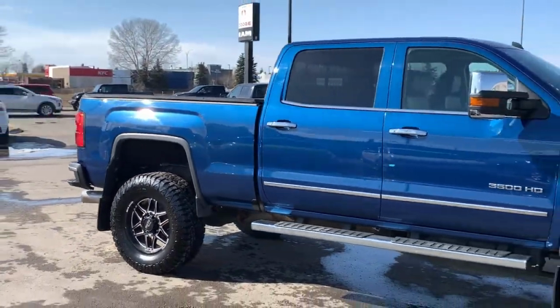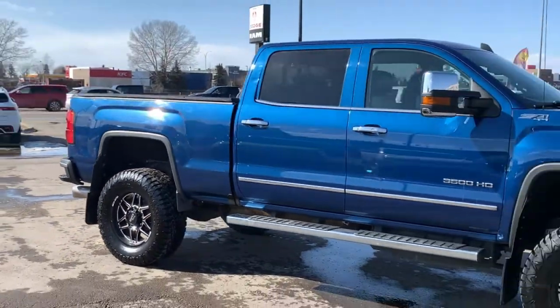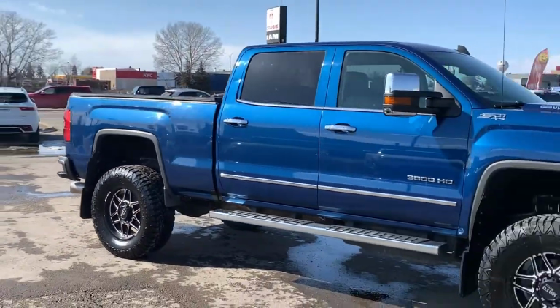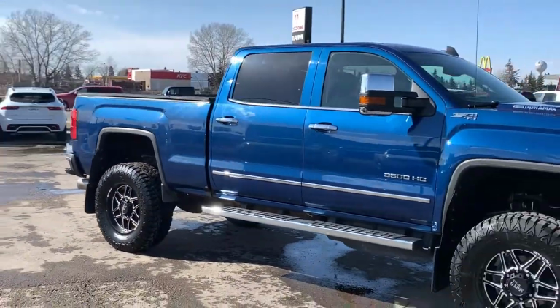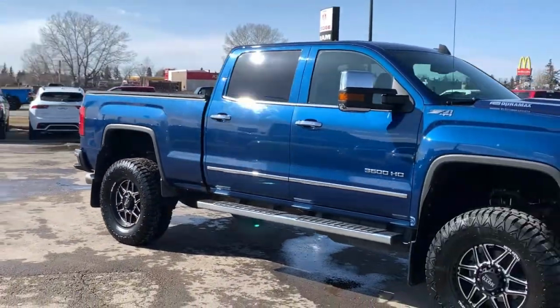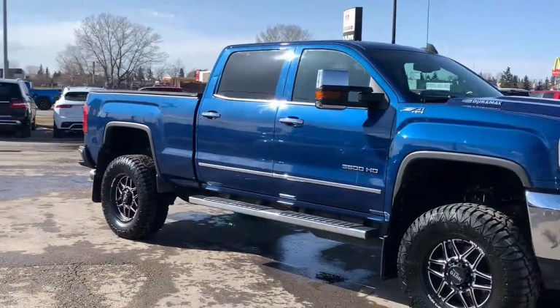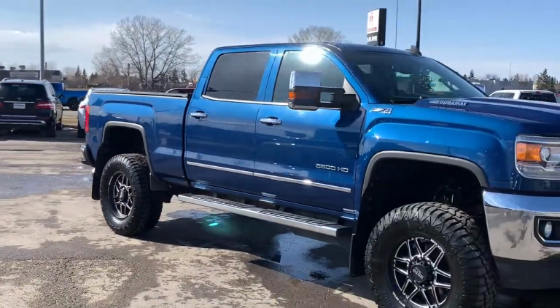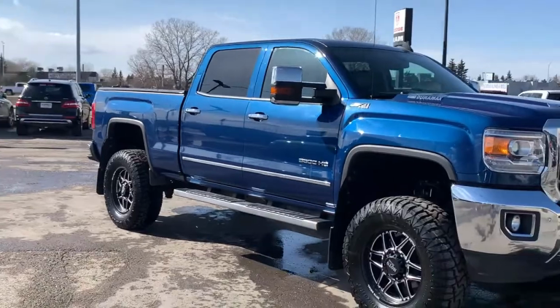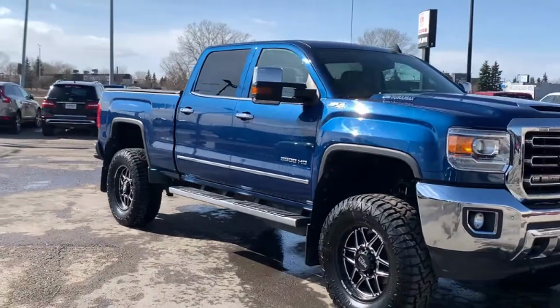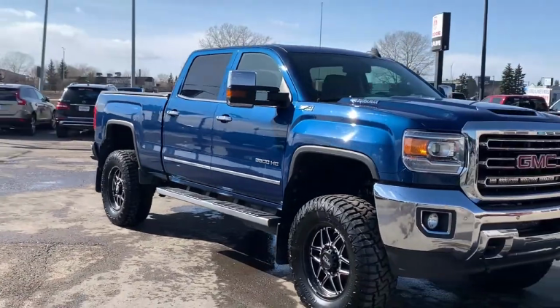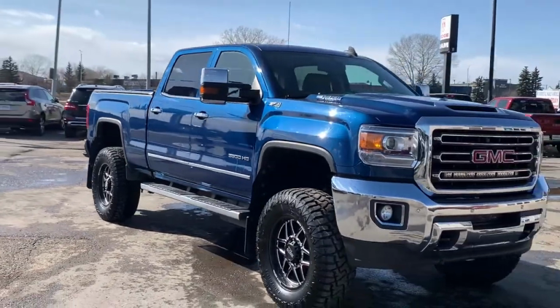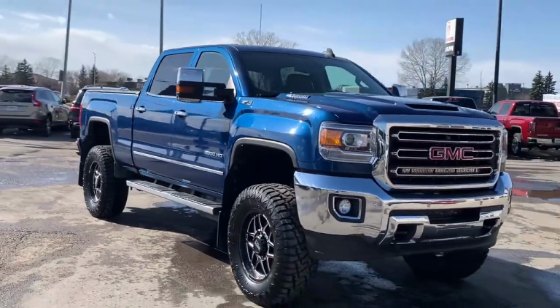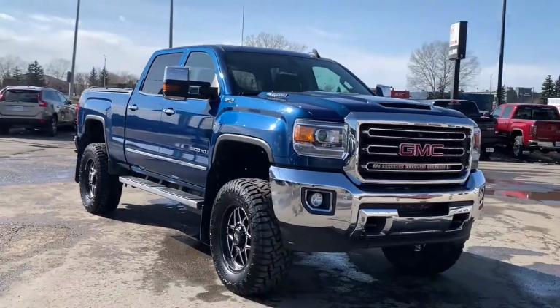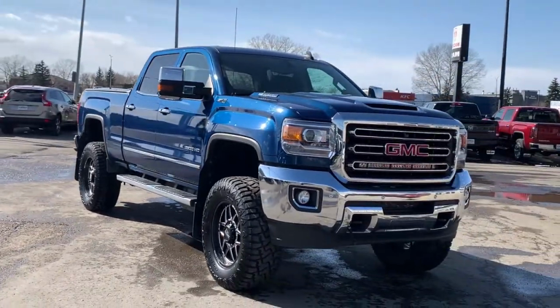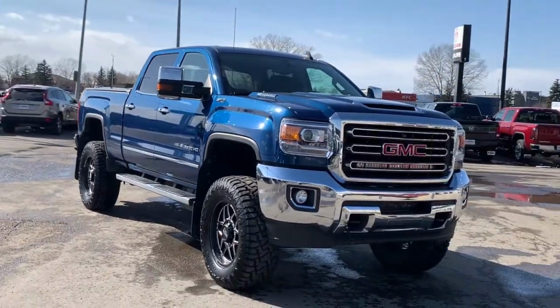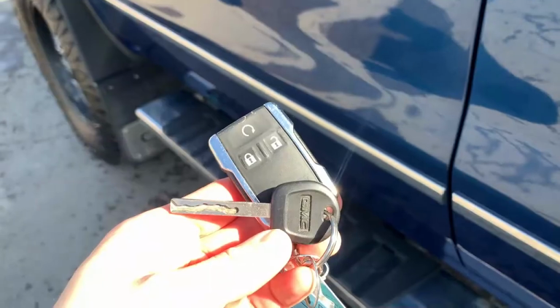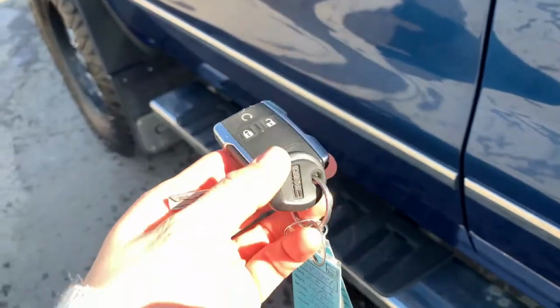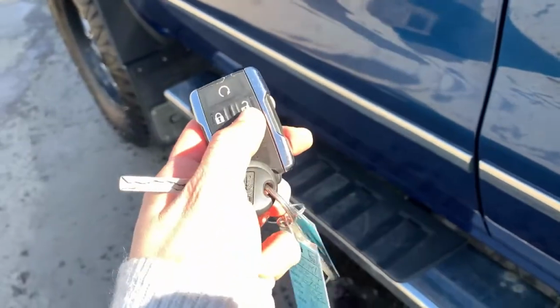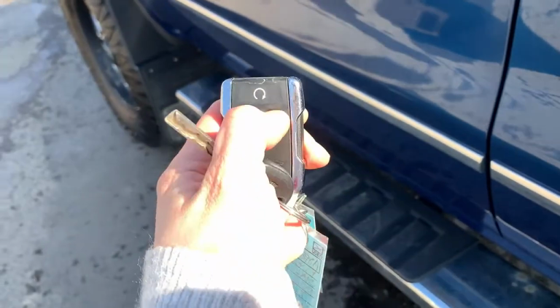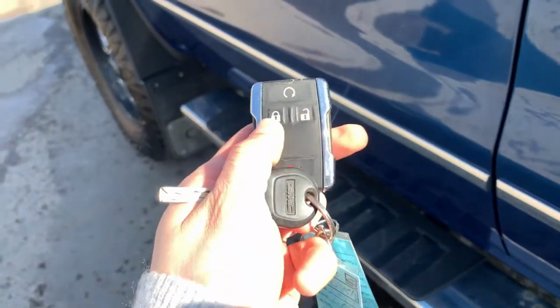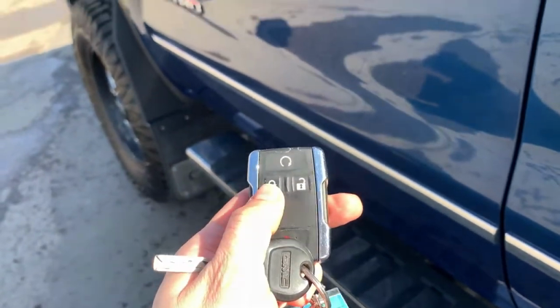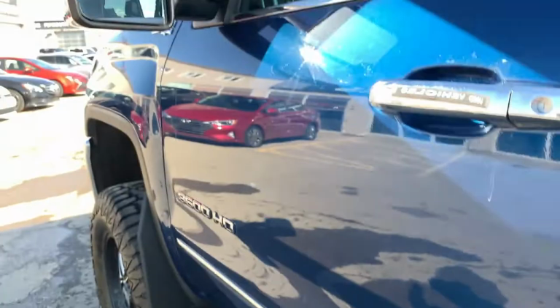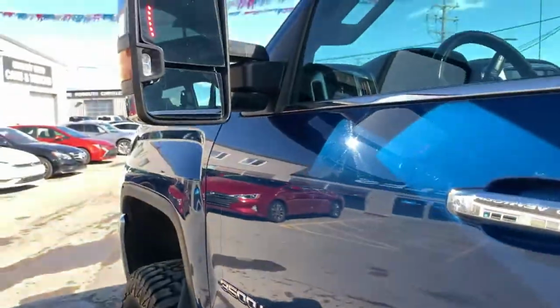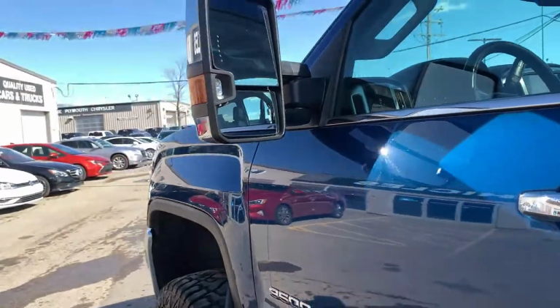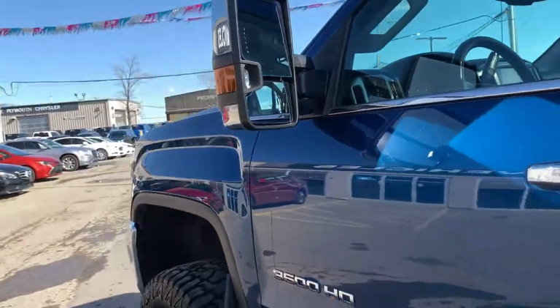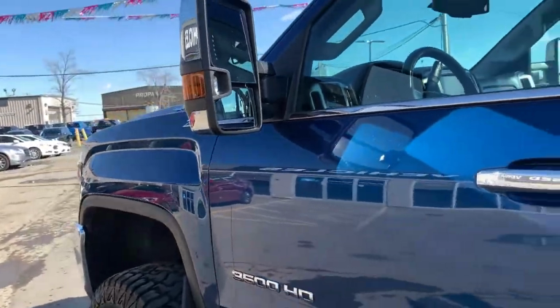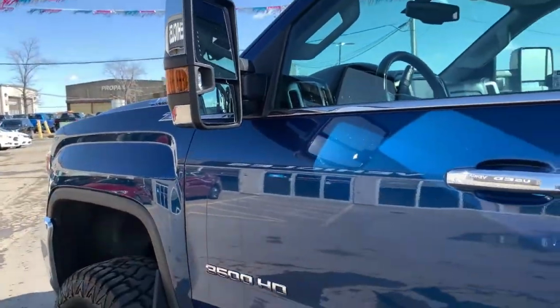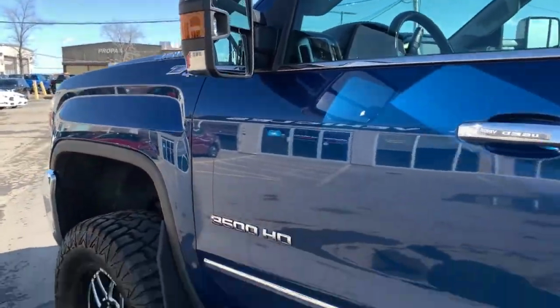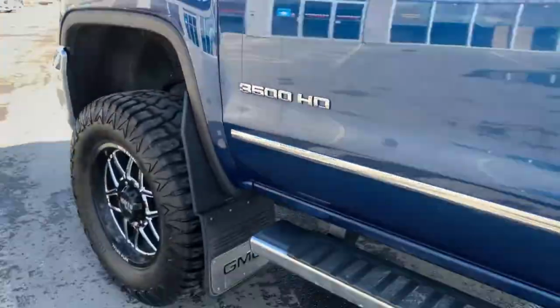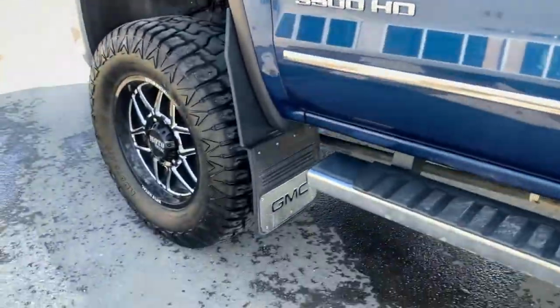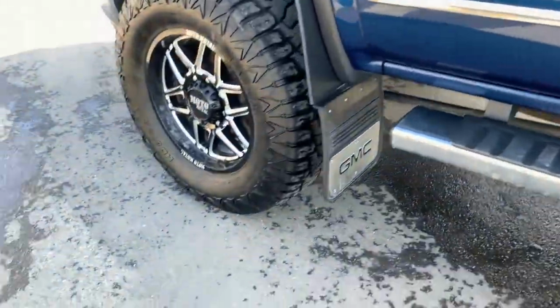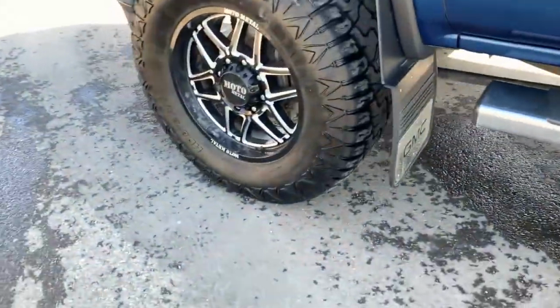If you have any additional questions or just want to get this on the road for a test drive, please don't hesitate to give us a call. Helping you in, you get this remote from the factory with unlock, lock, remote start, and panic button.